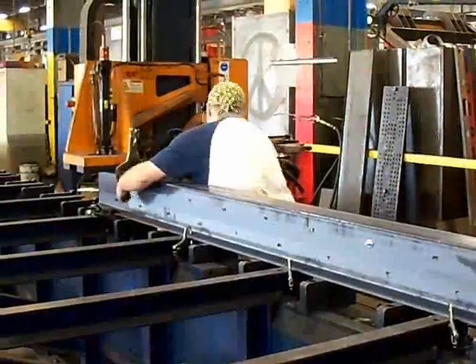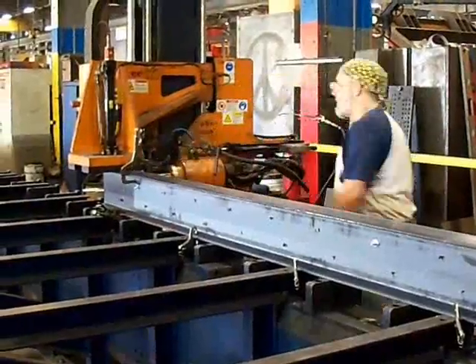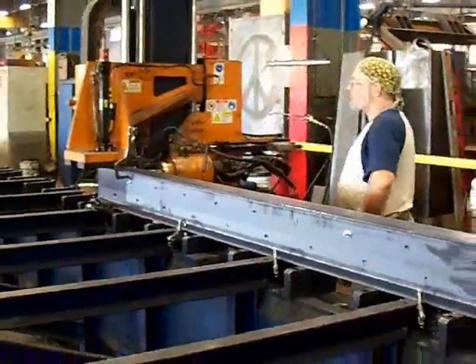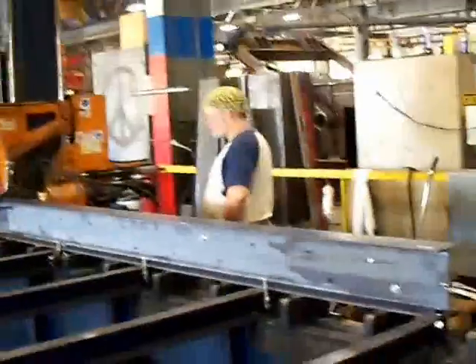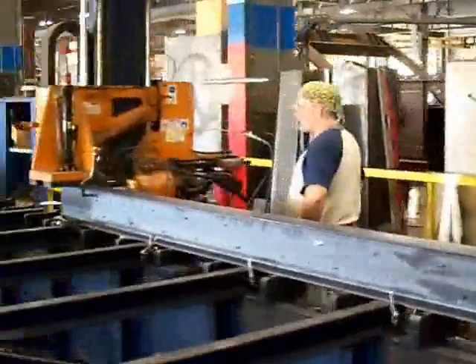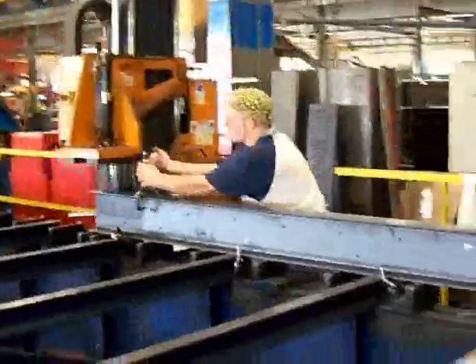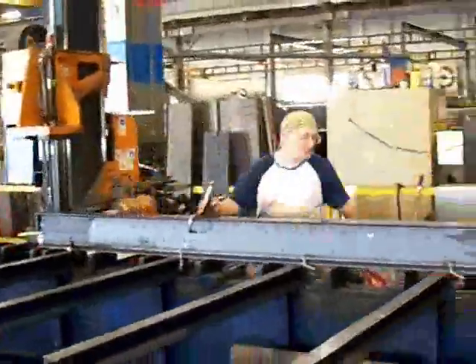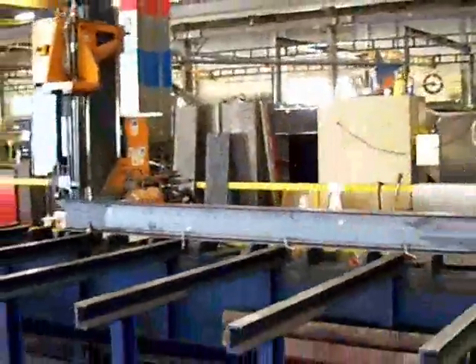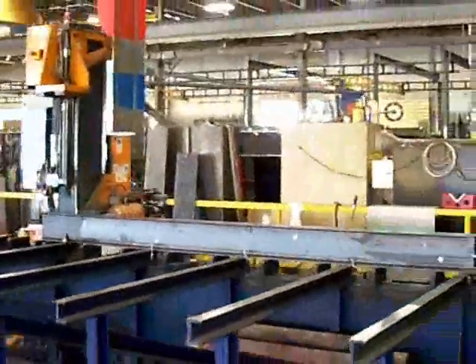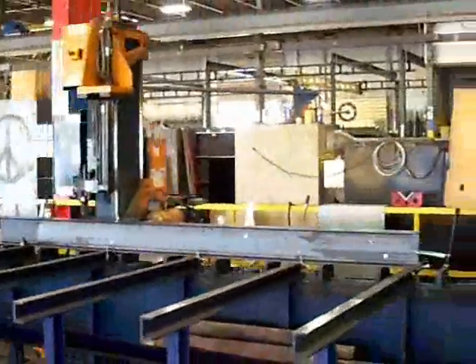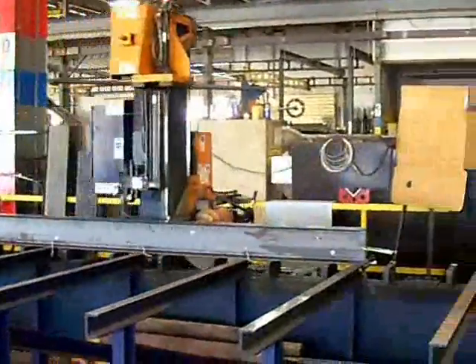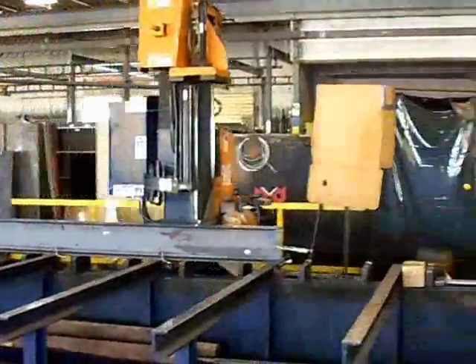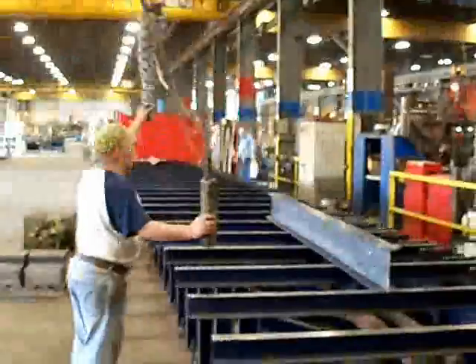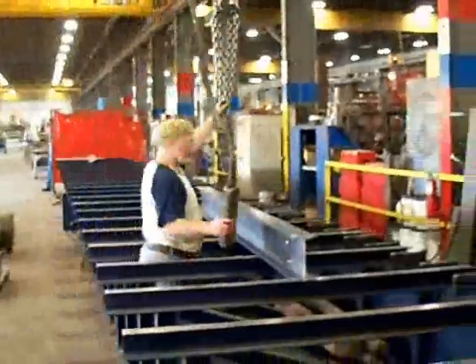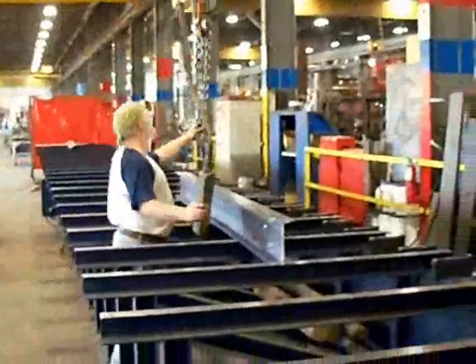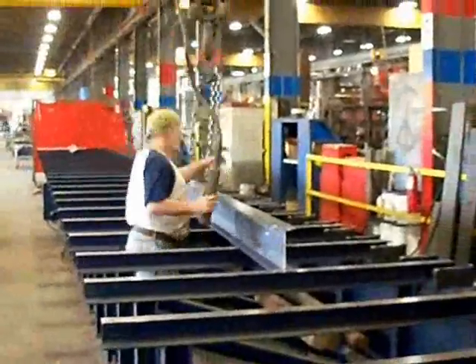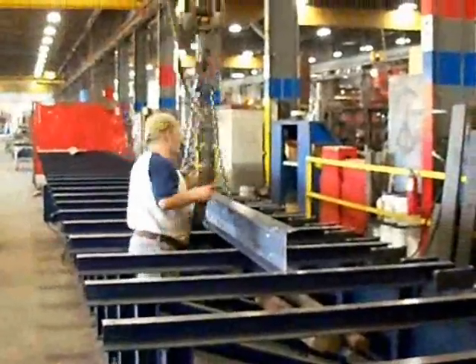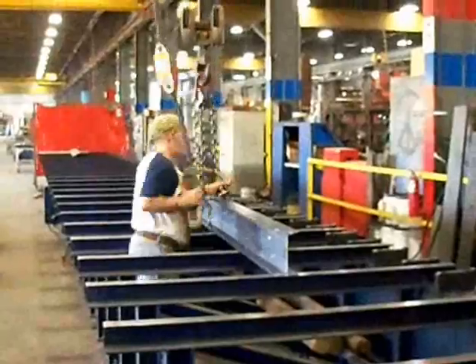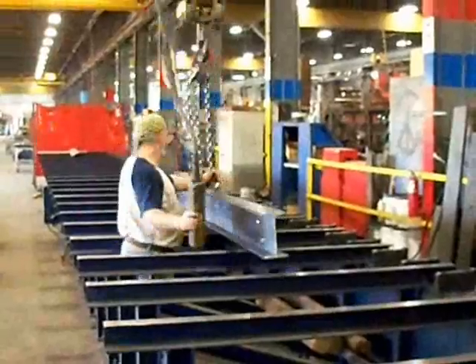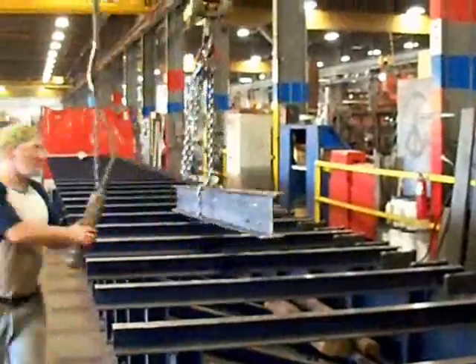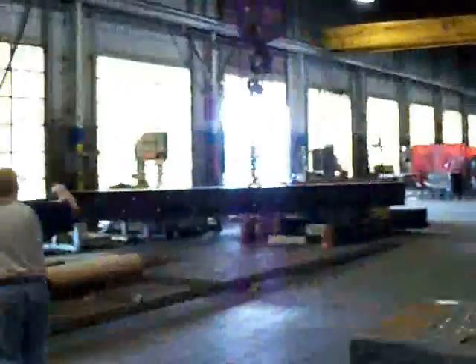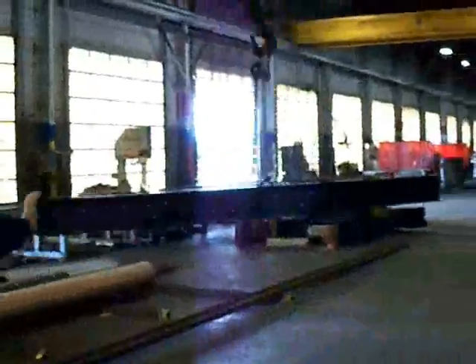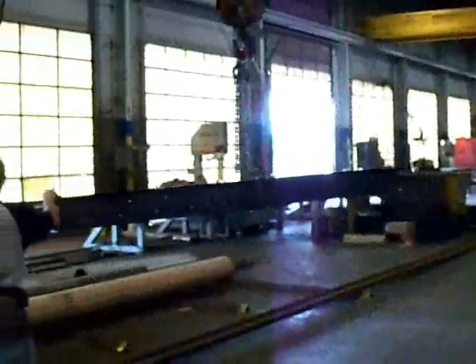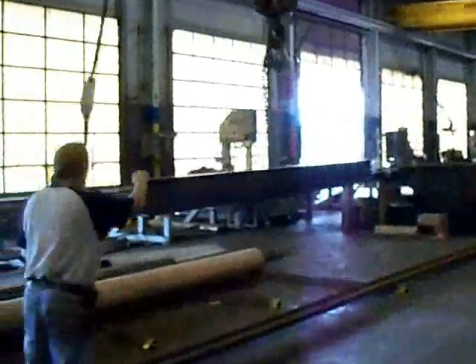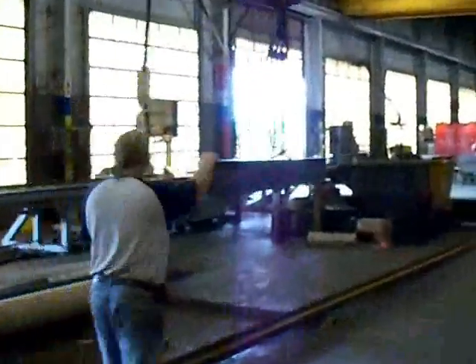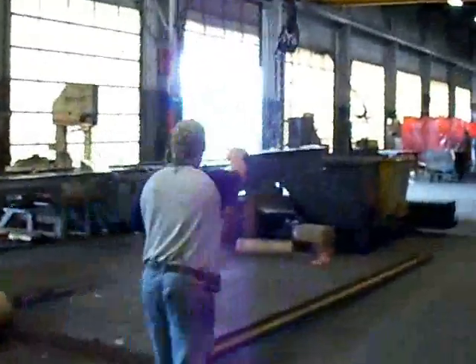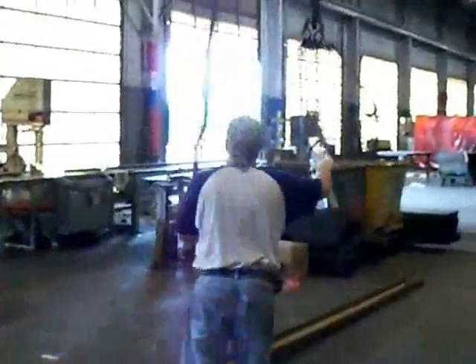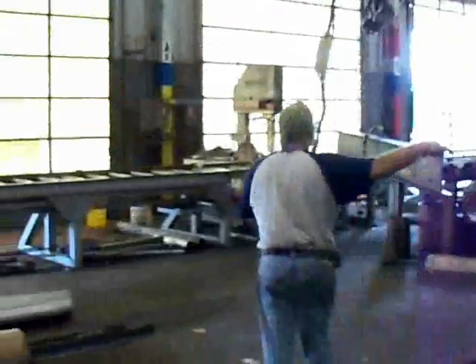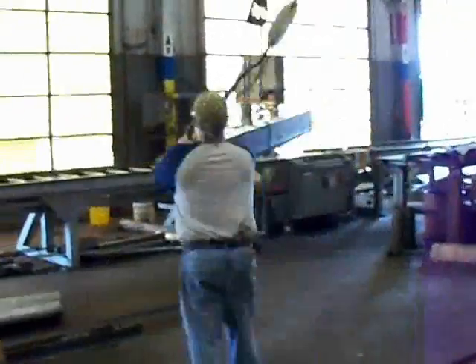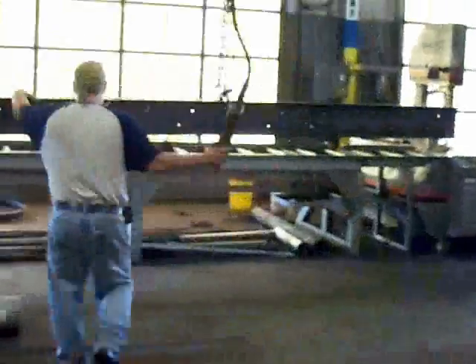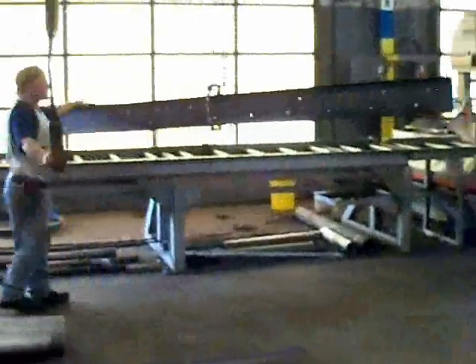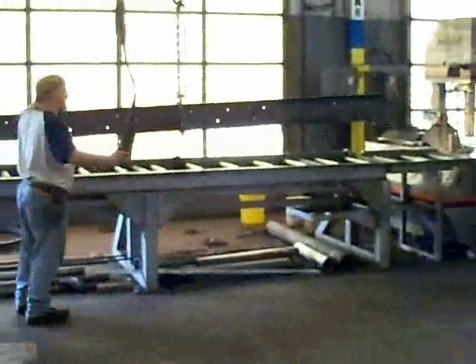GSM's 110,000 square foot facility is rigged with multiple overhead cranes. Our single bay max capacity is 55 tons with 20 feet under the hook. We've built pieces as long as 64 feet and weighing more than 67,000 pounds.